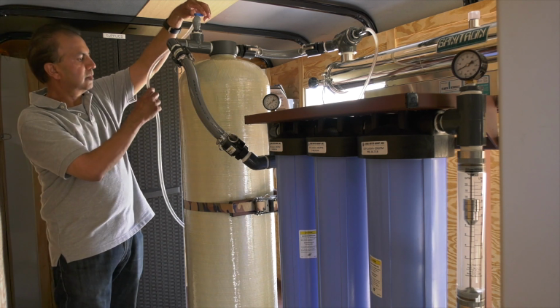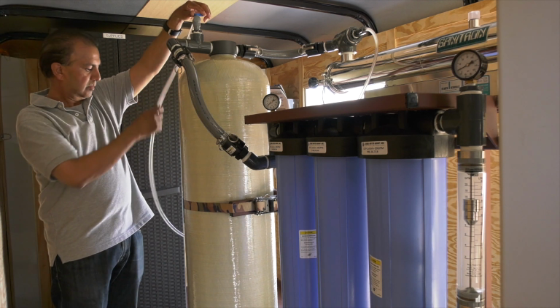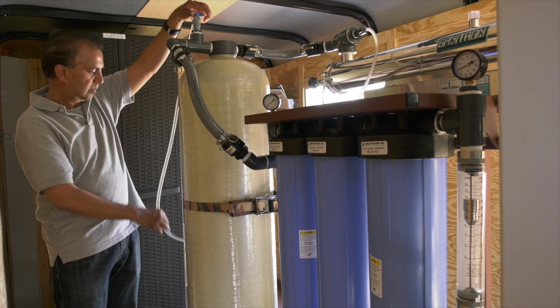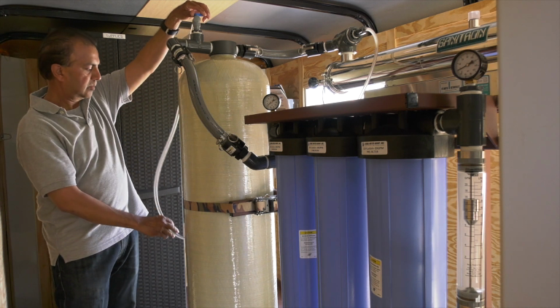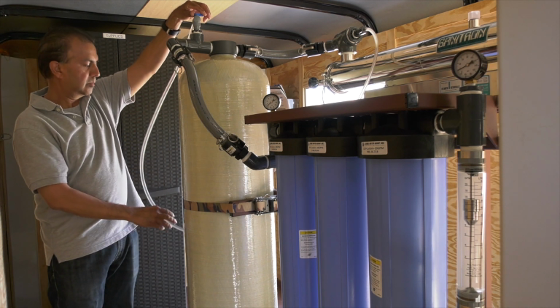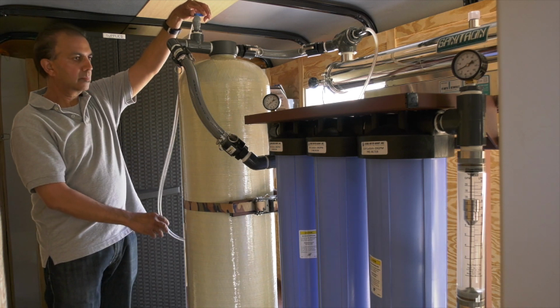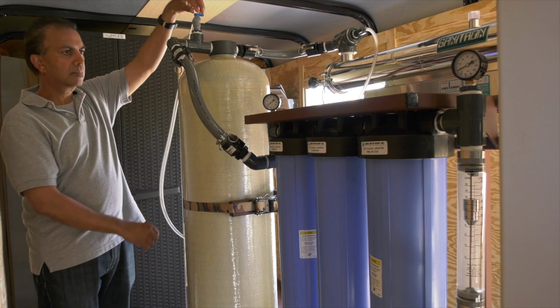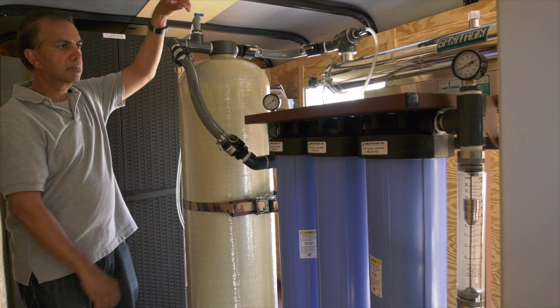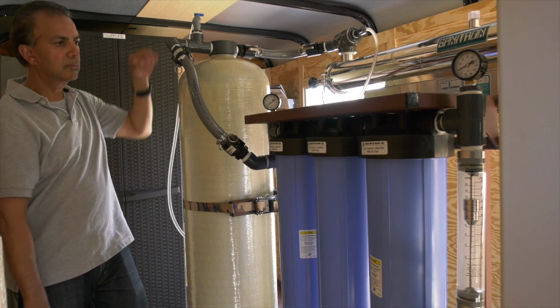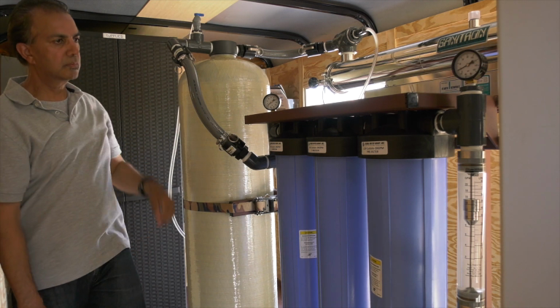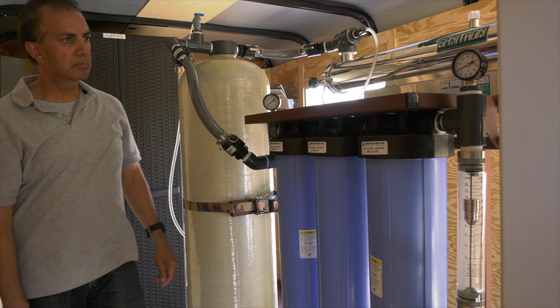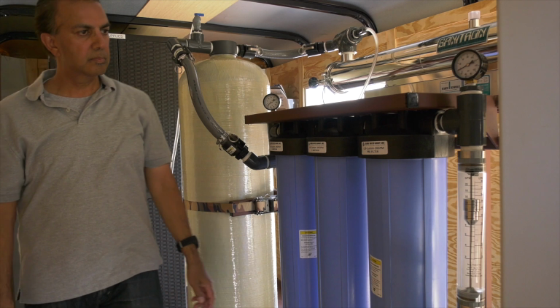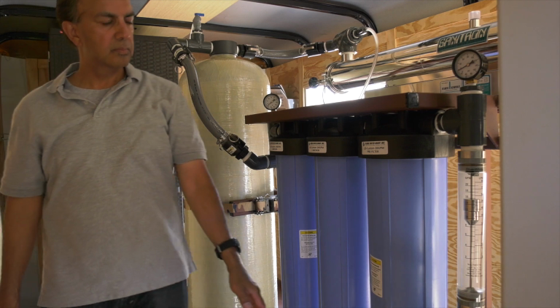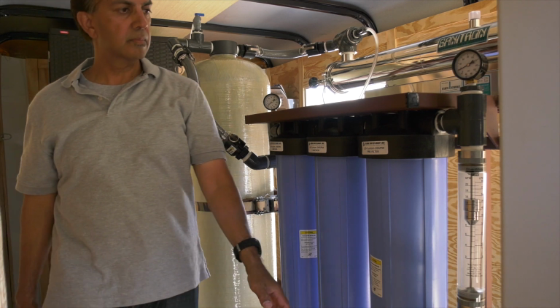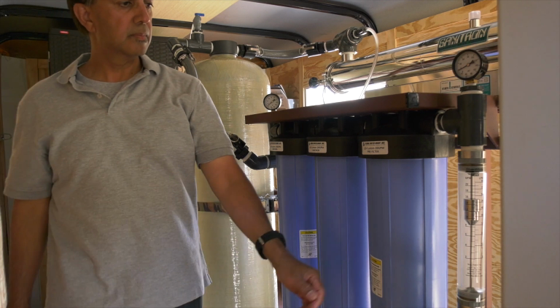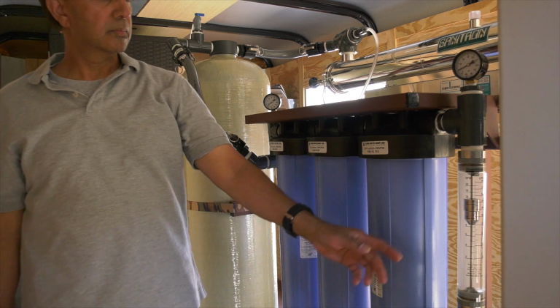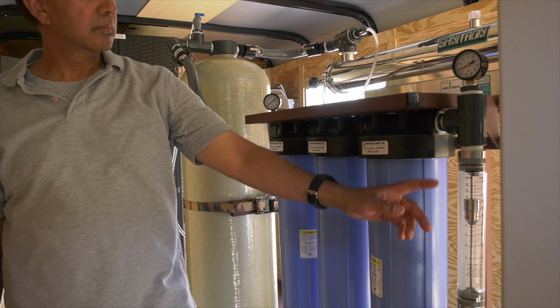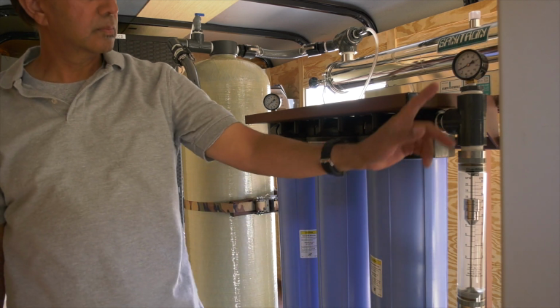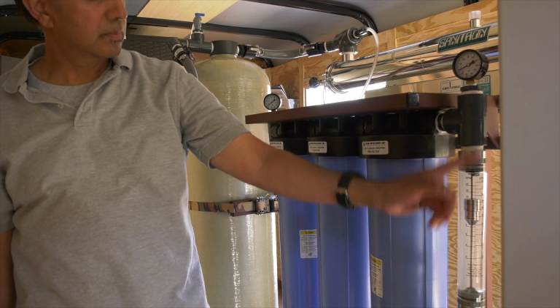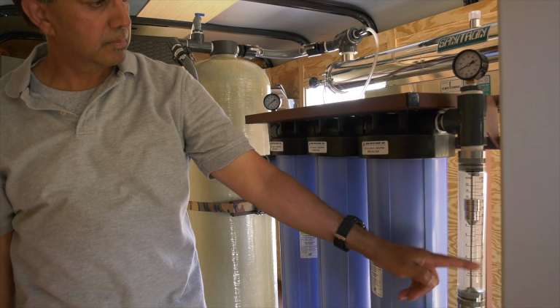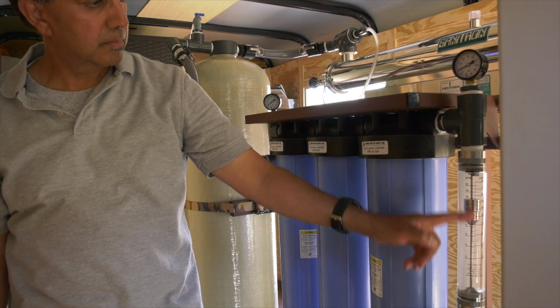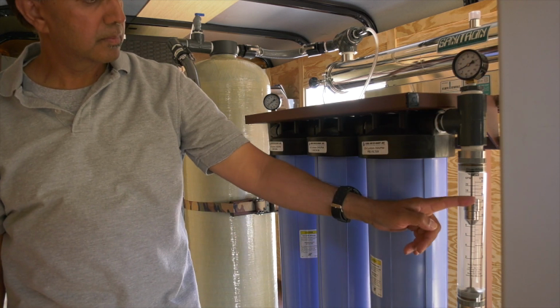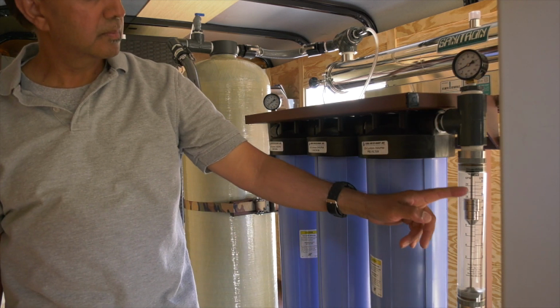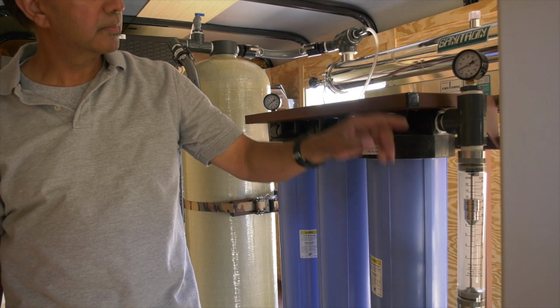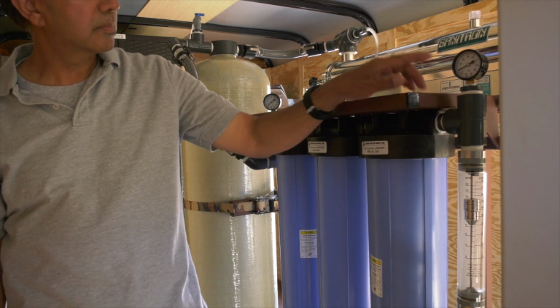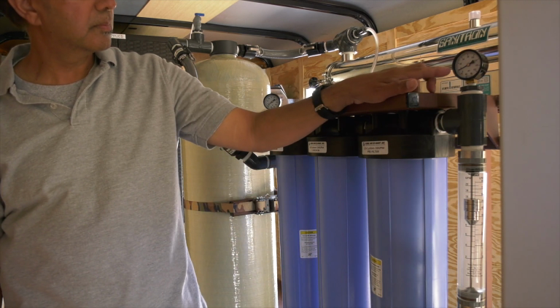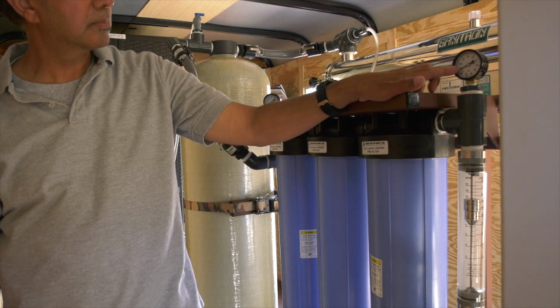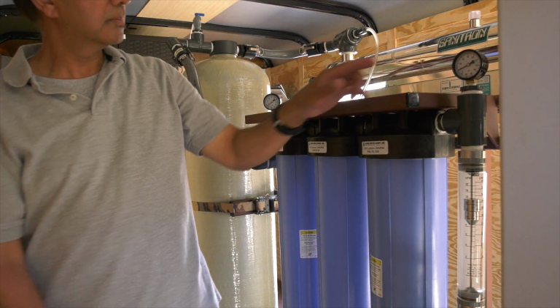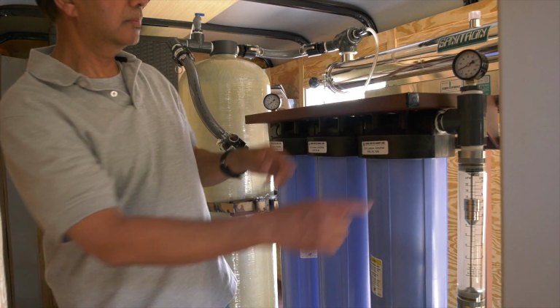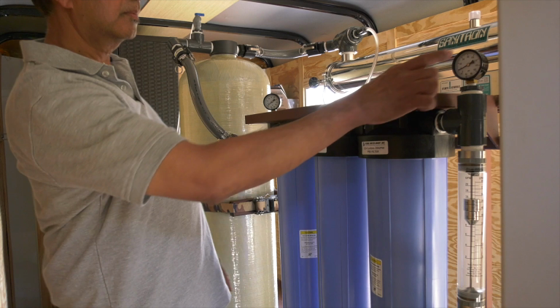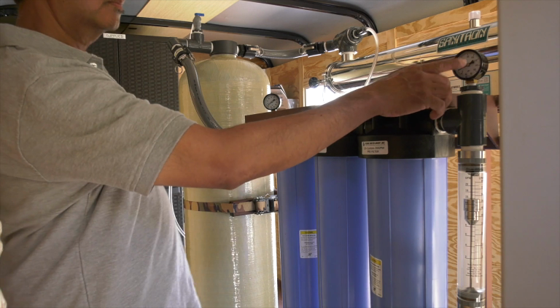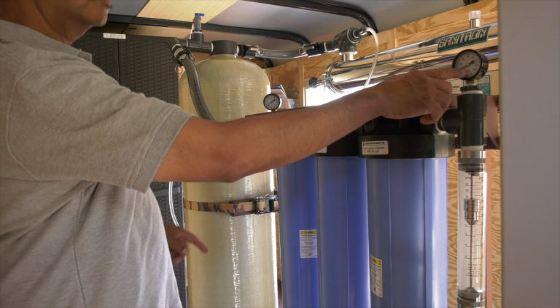As water flows, make sure to monitor the pump speed and flow rate. An increase in pressure at the gauge means there's clogging and filters may need to be cleaned.